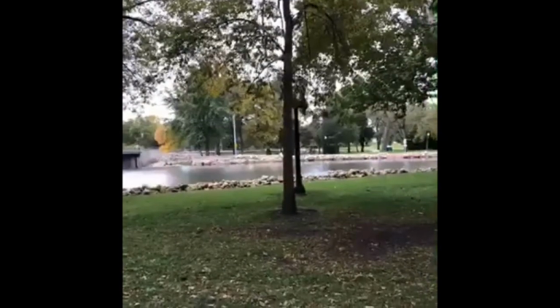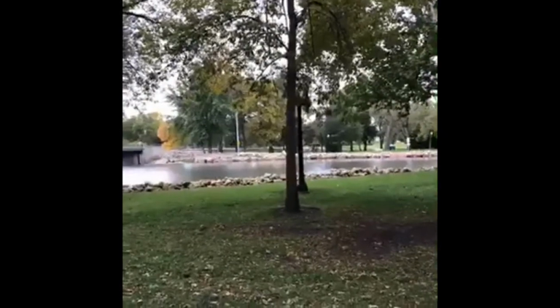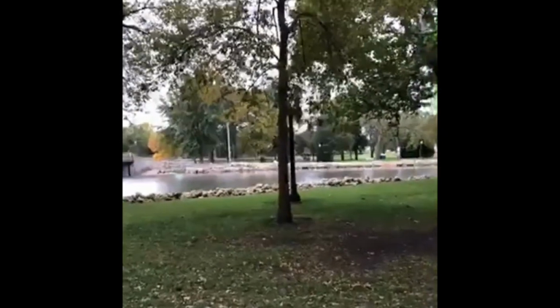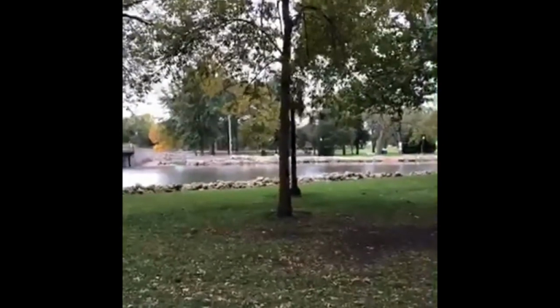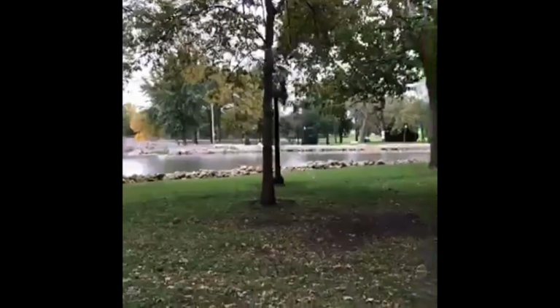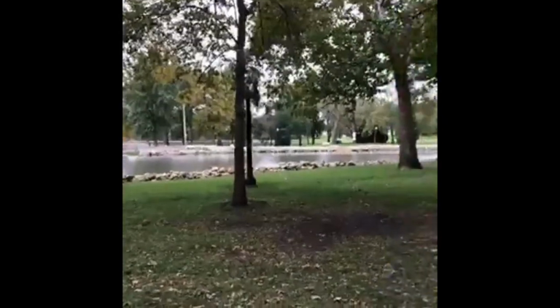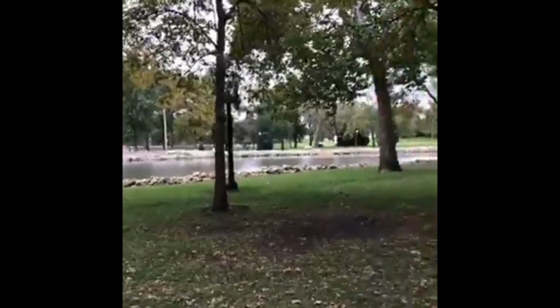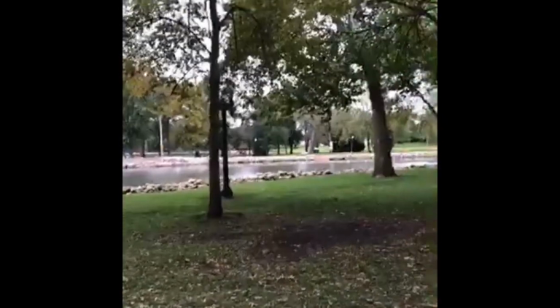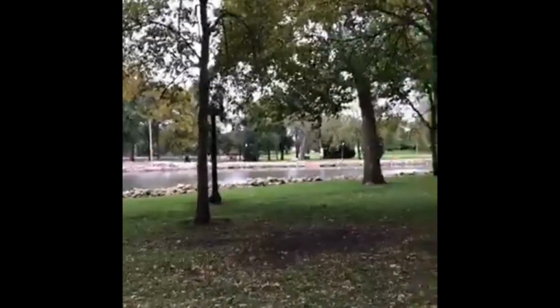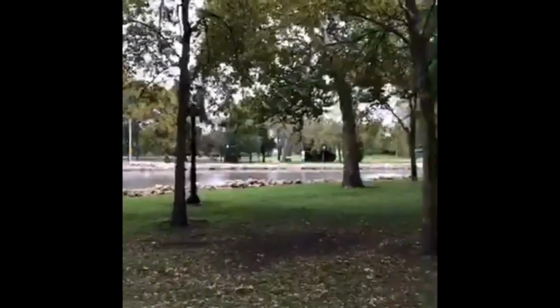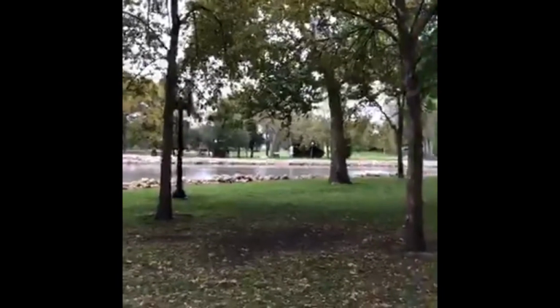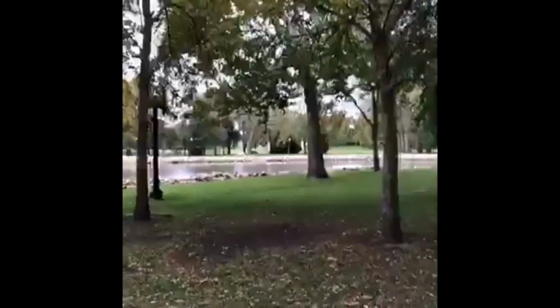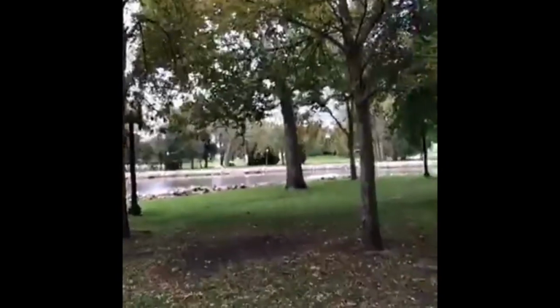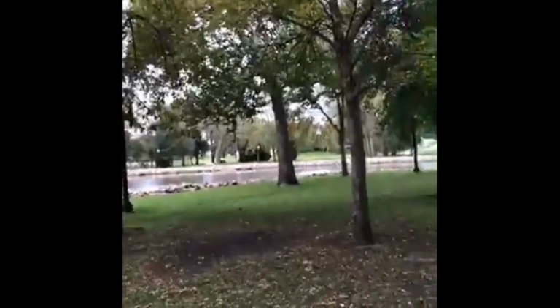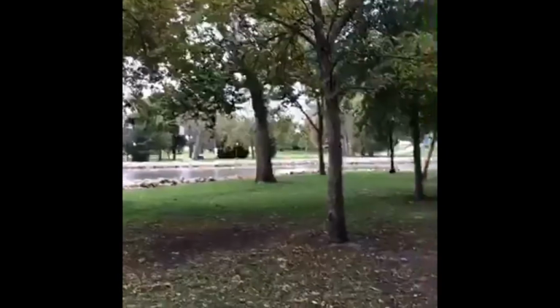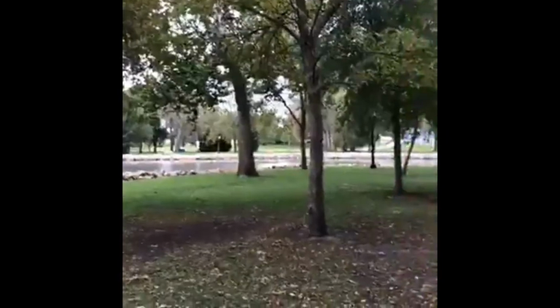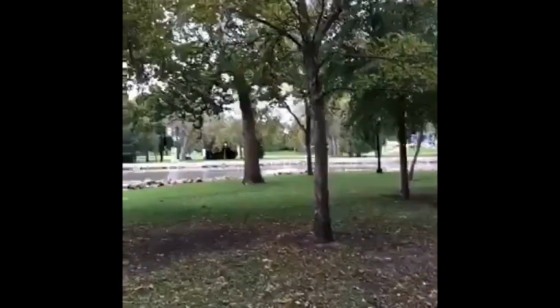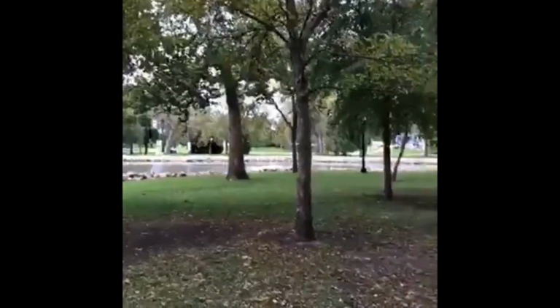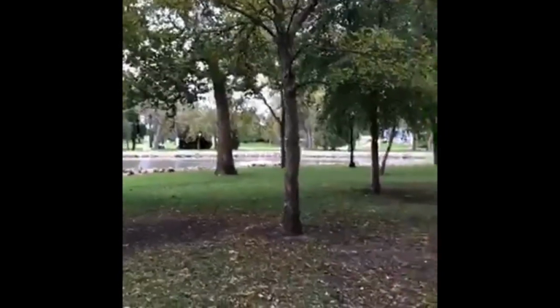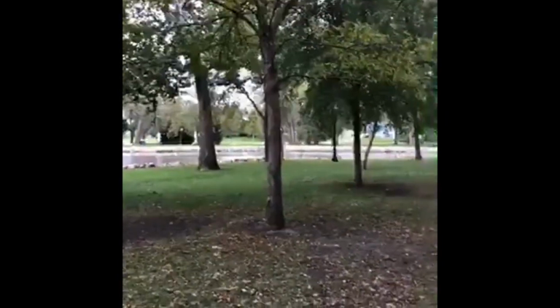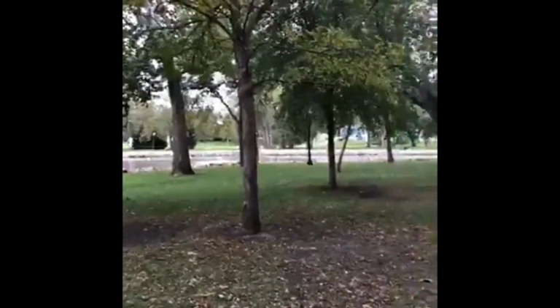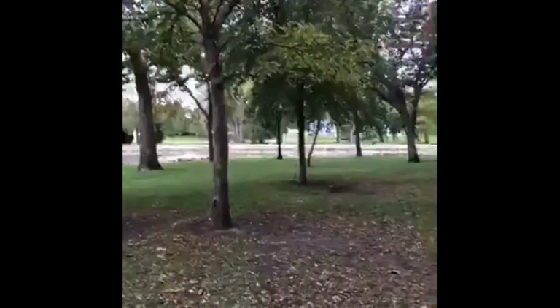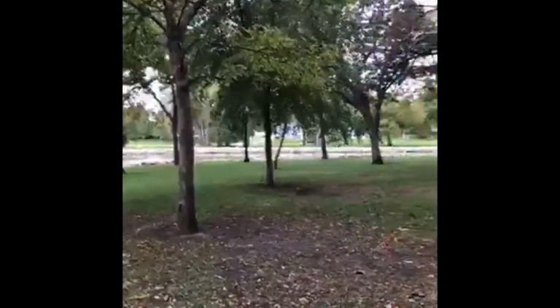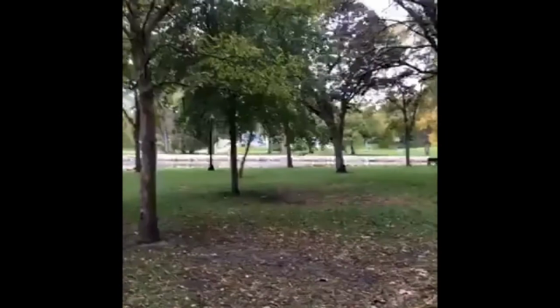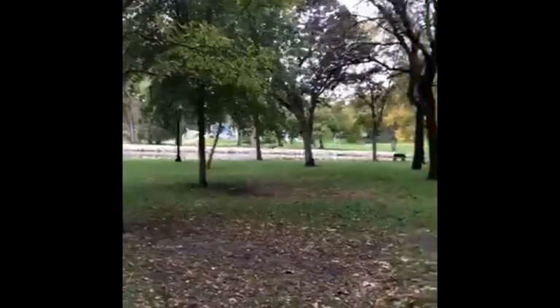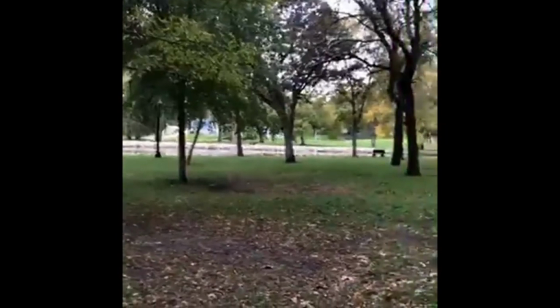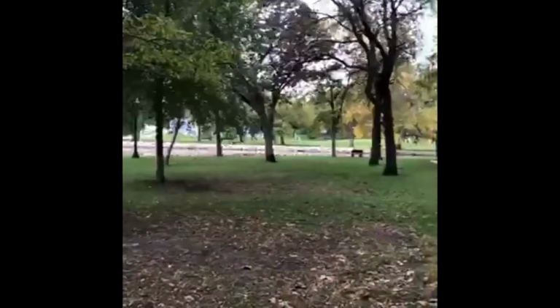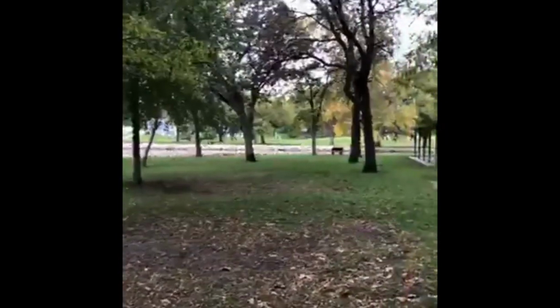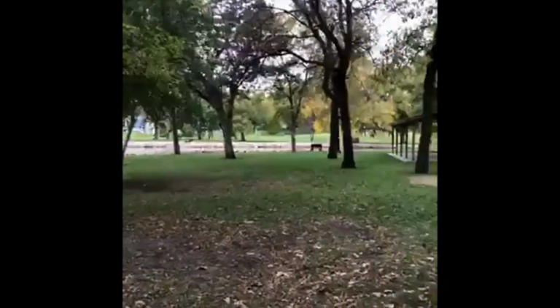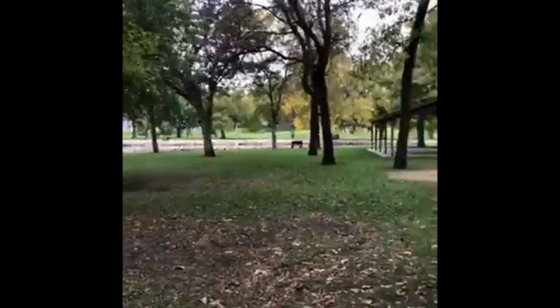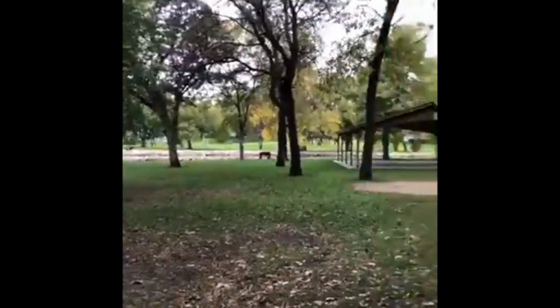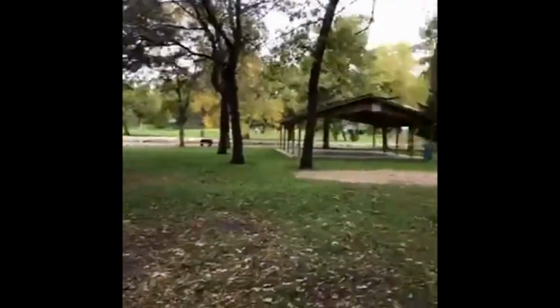Hey everybody! Sorry we're having a little trouble with the internet connection but I just wanted to jump on here really quick. We're going to do a project later today with acorns. So we came out to a local park and we're just hunting for acorns today.